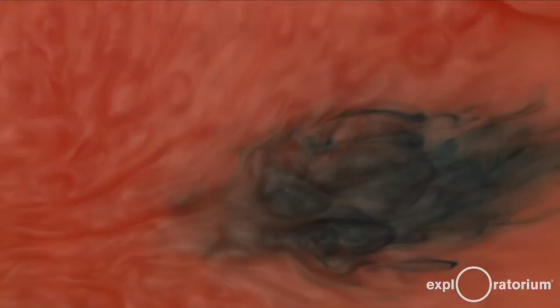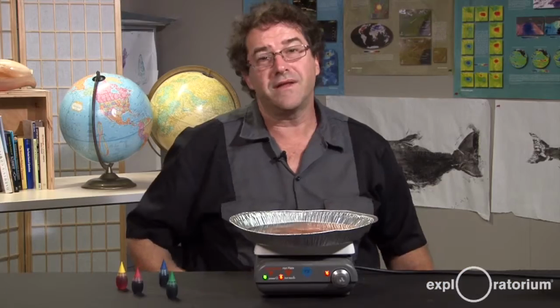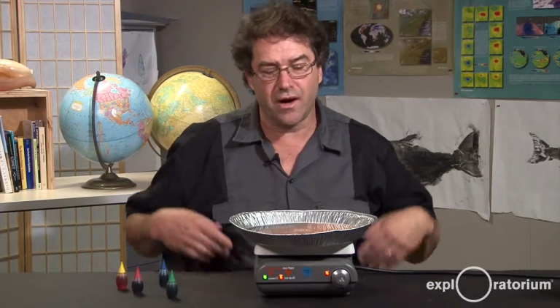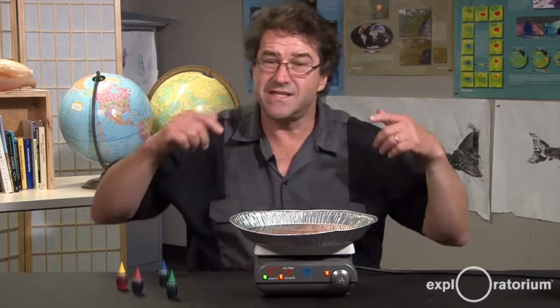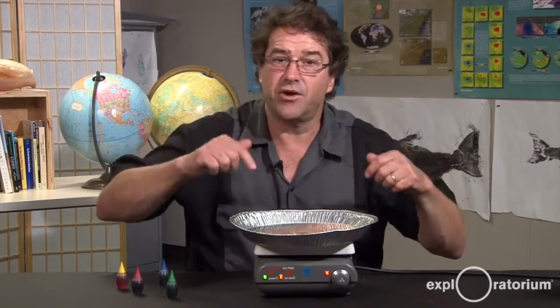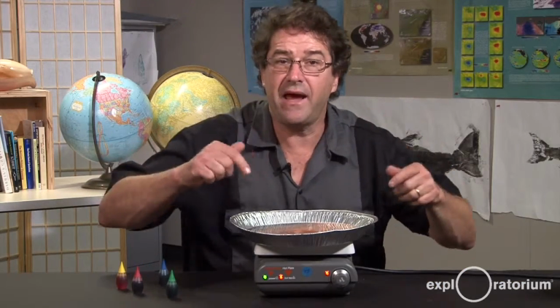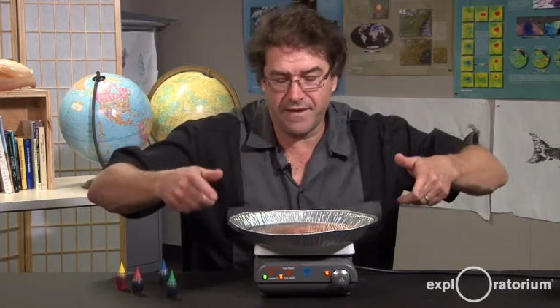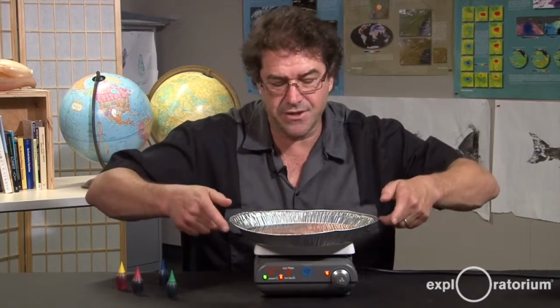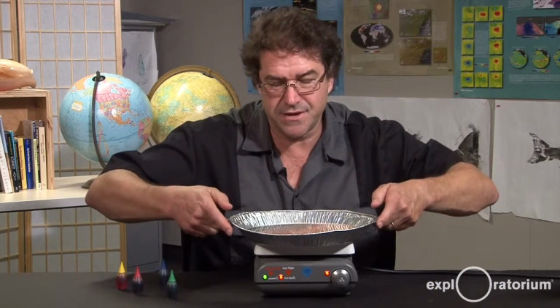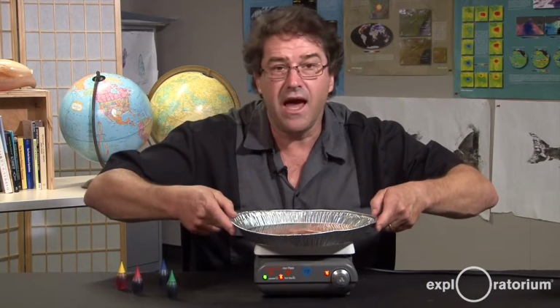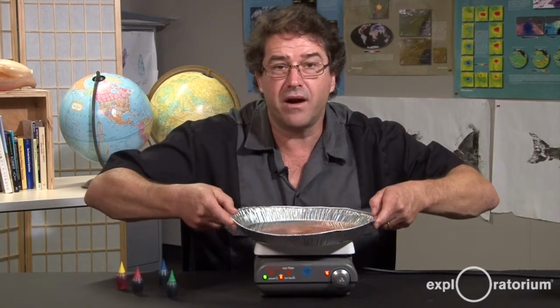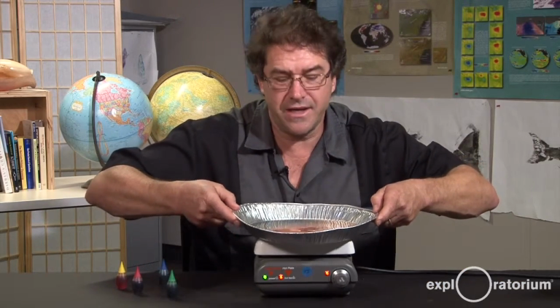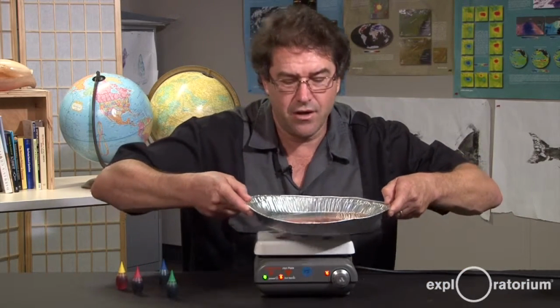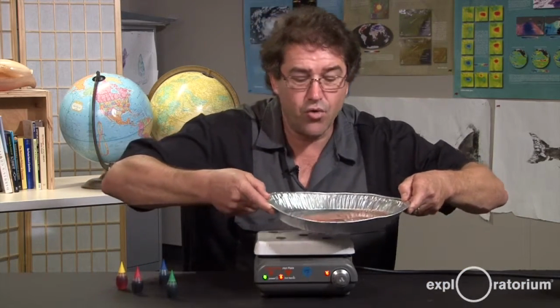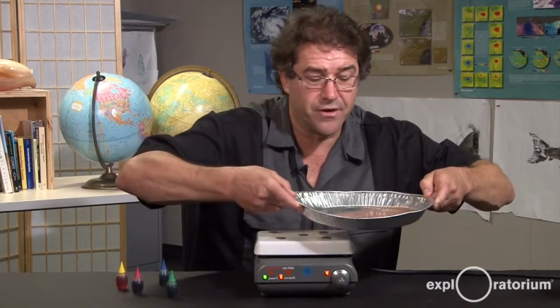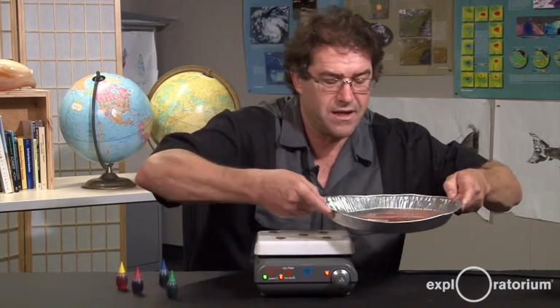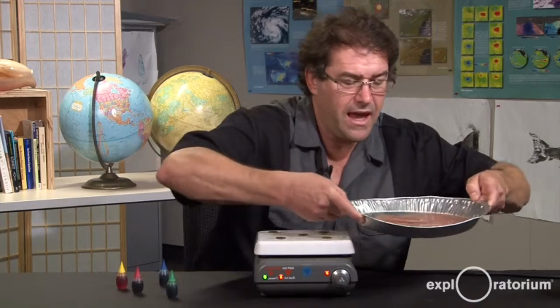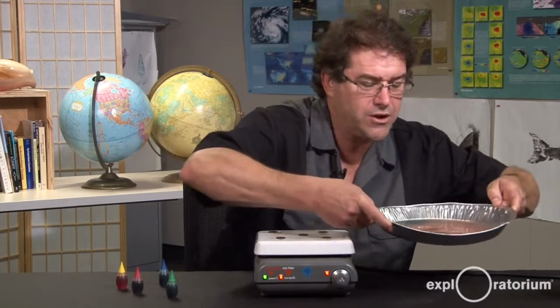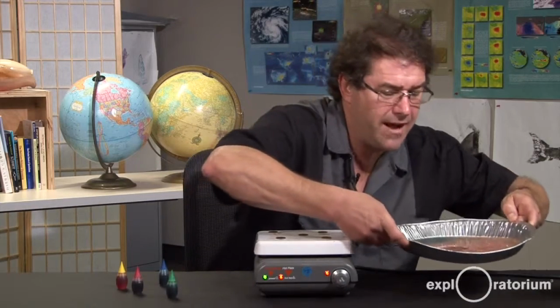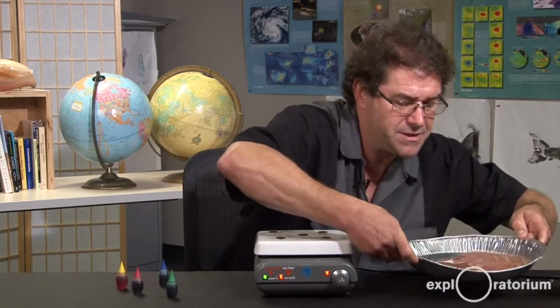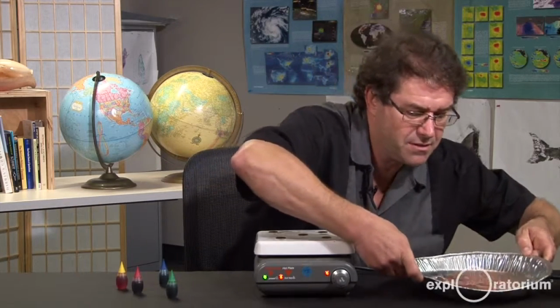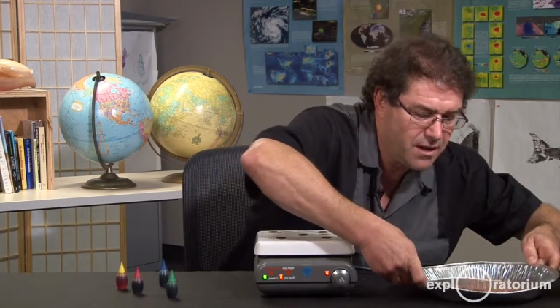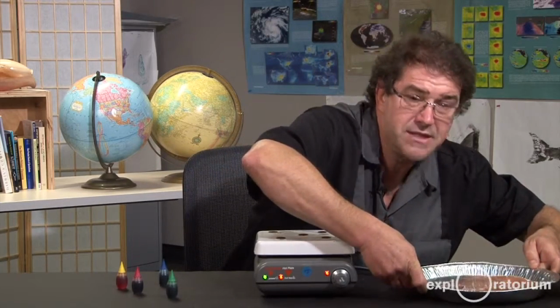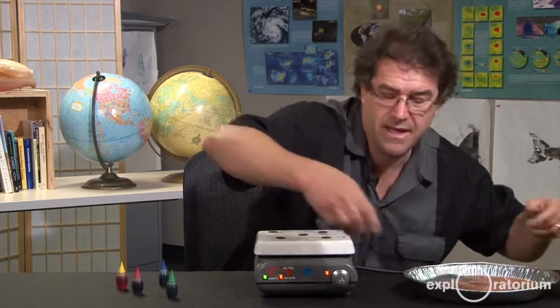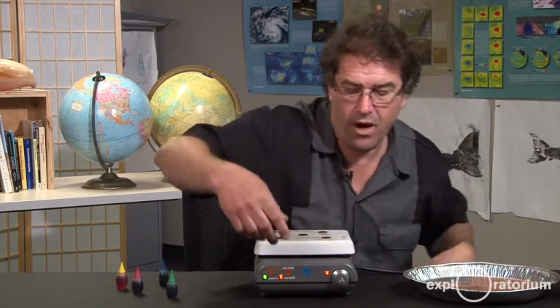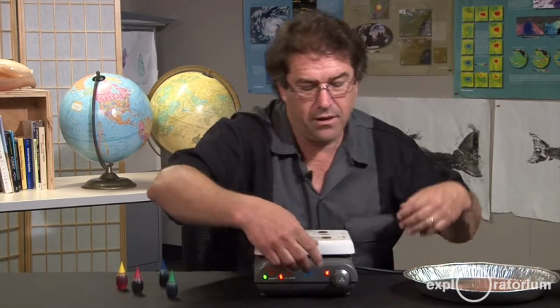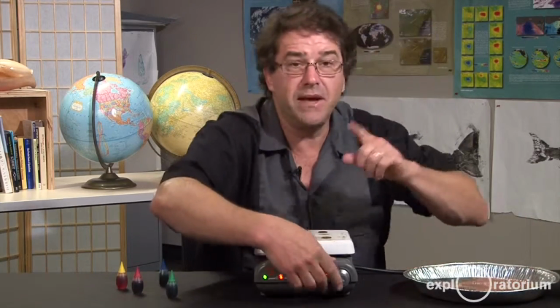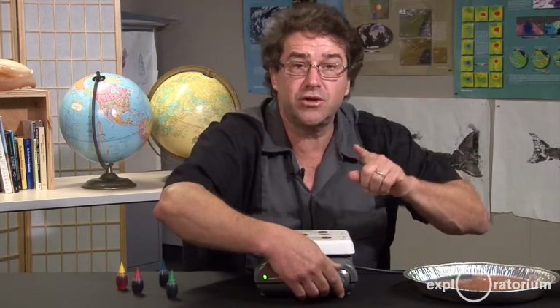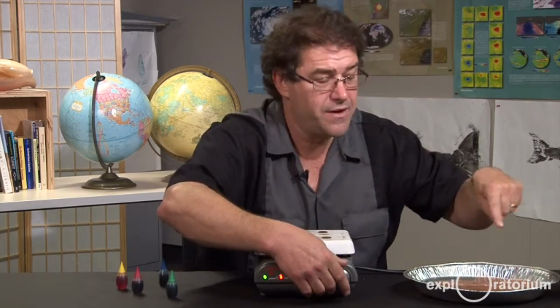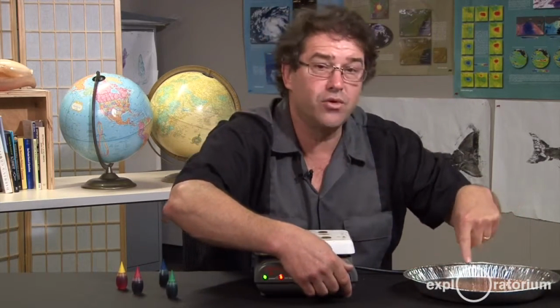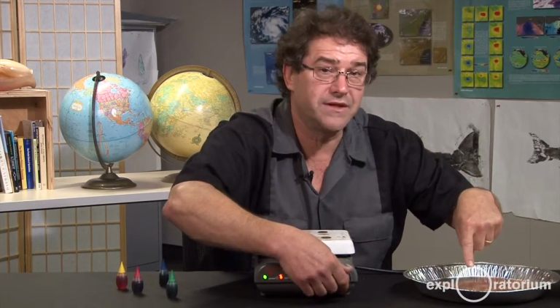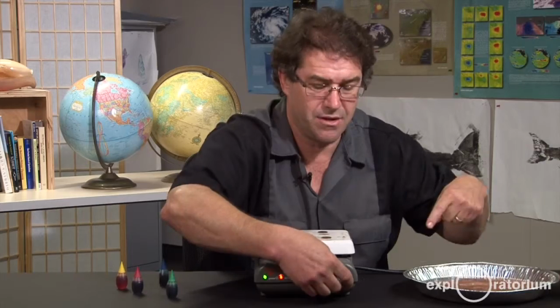Another thing to try is to take your pan off the heating surface and put it on a nice cool surface and watch what happens. This might take a while — make sure that it's cool enough to touch though.